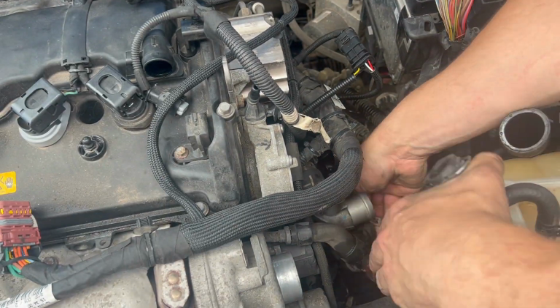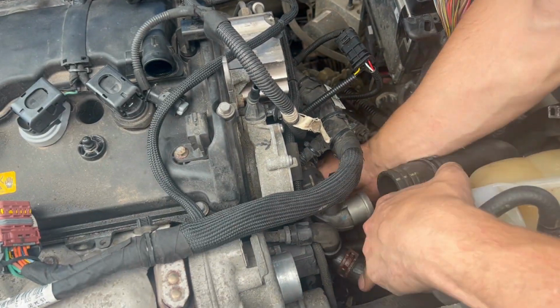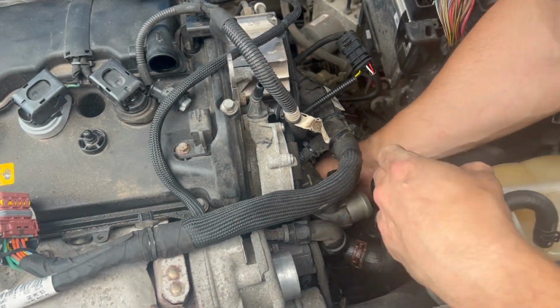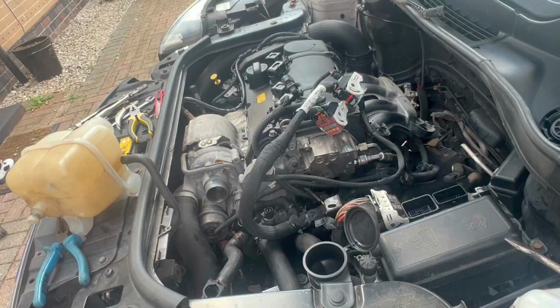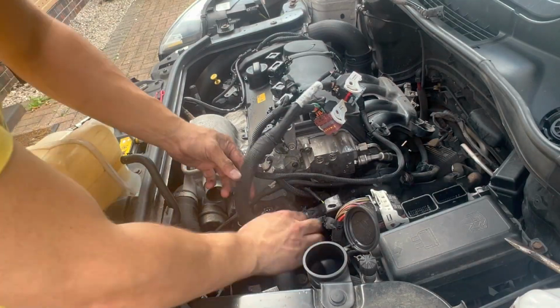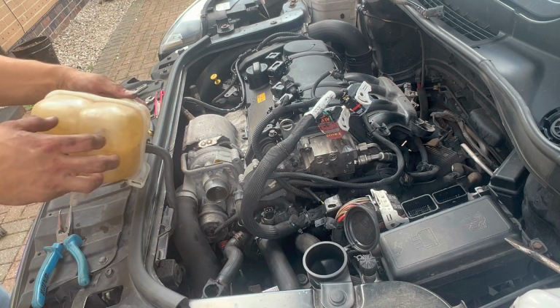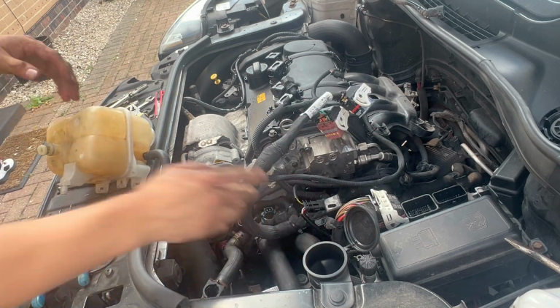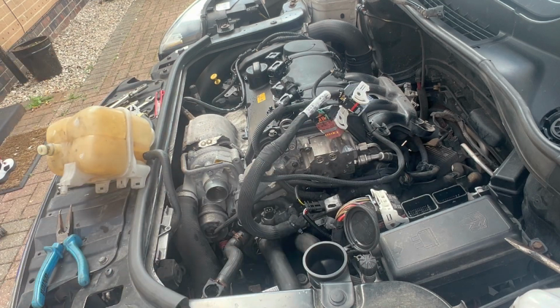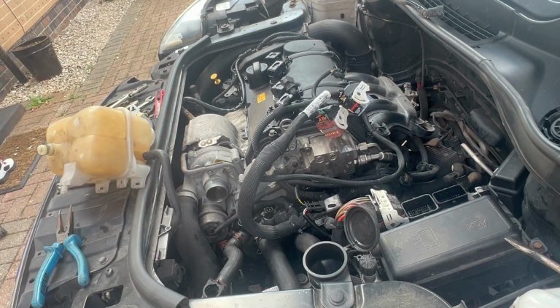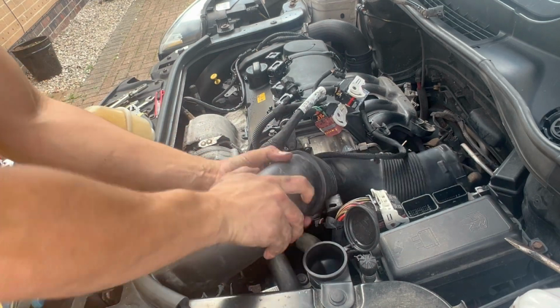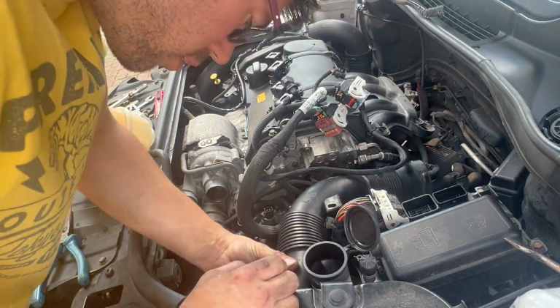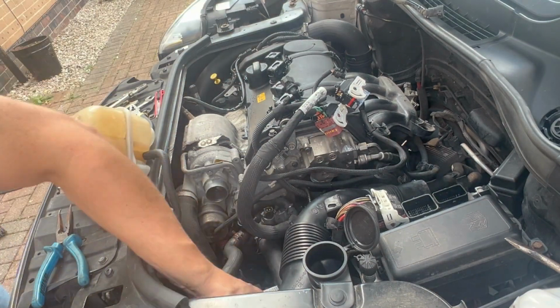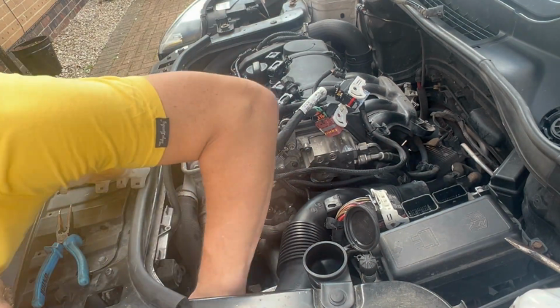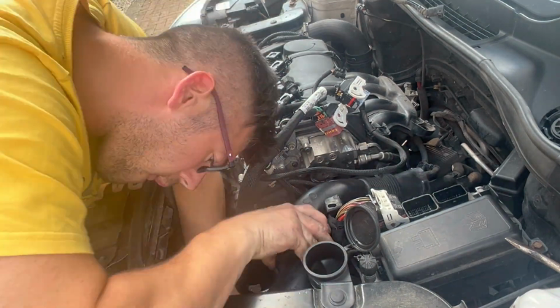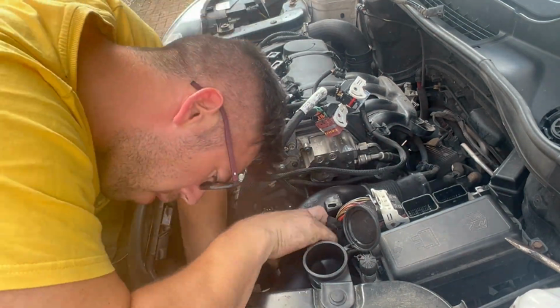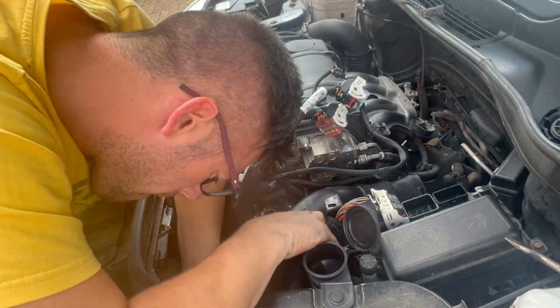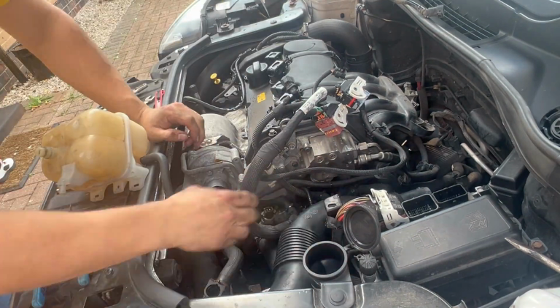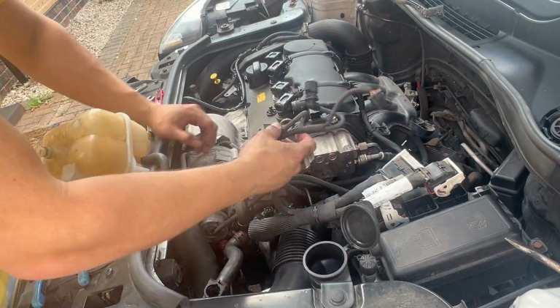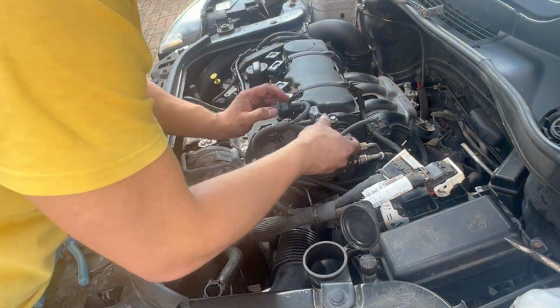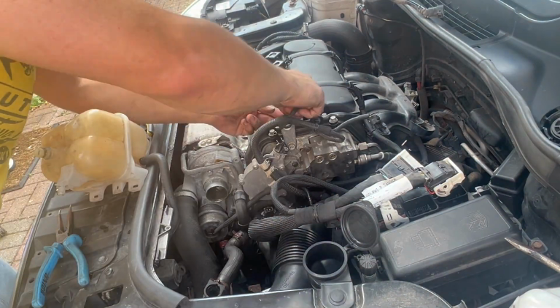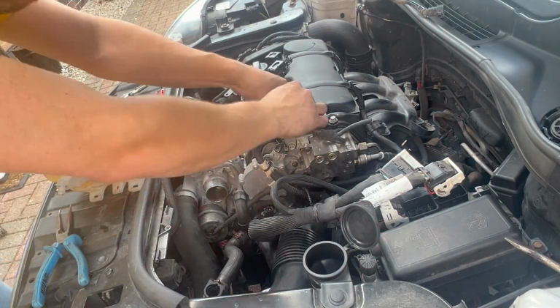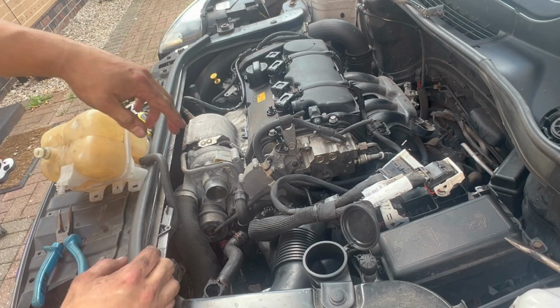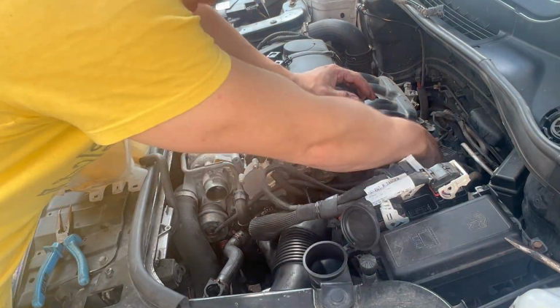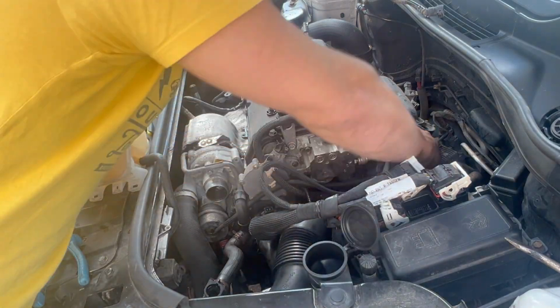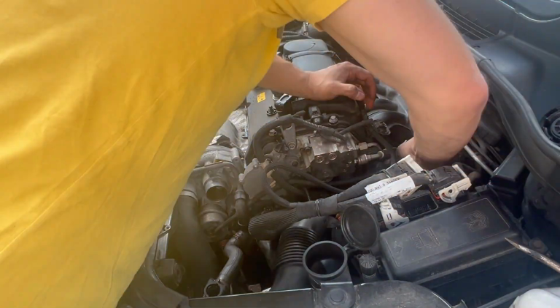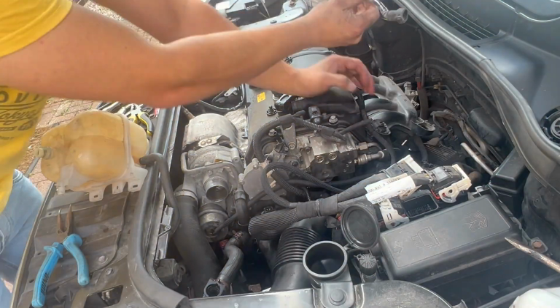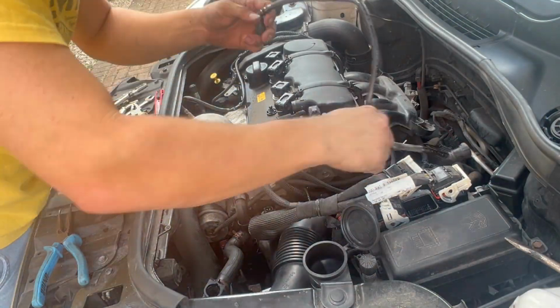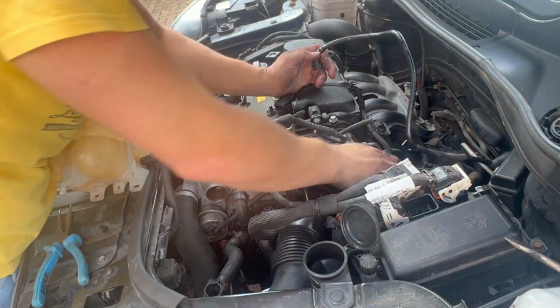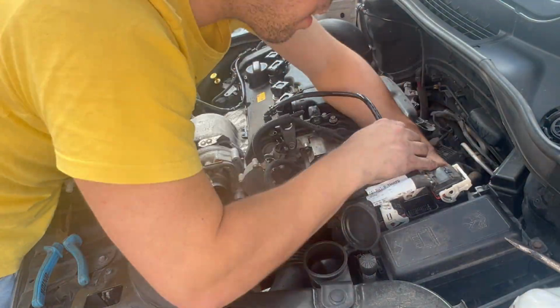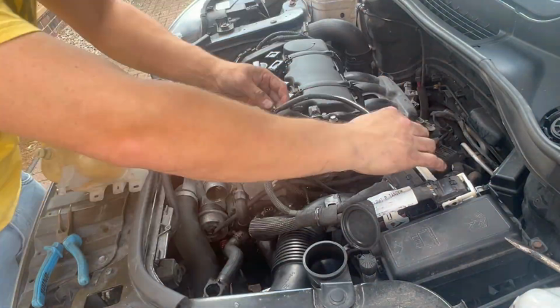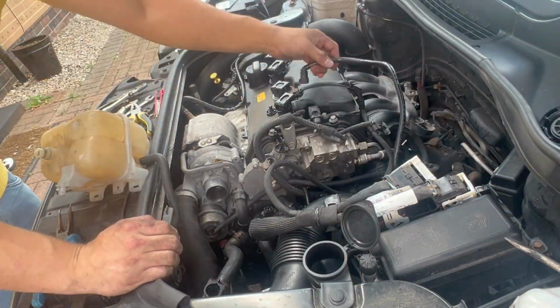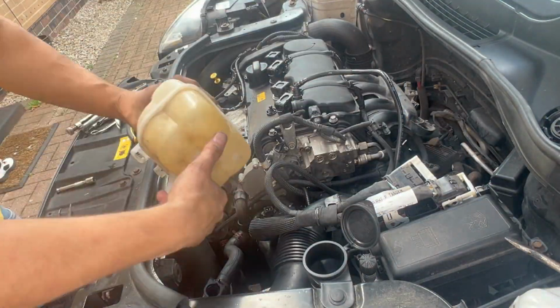At this point, all the big hoses and all the little parts of the loom and things you removed for access can go back in. Once they're back in, put your coolant tank back on, check all your fittings, pop some coolant in, and put your airbox back on.